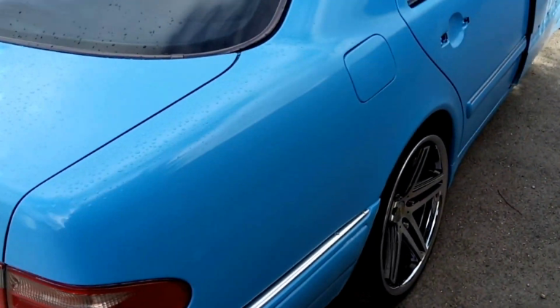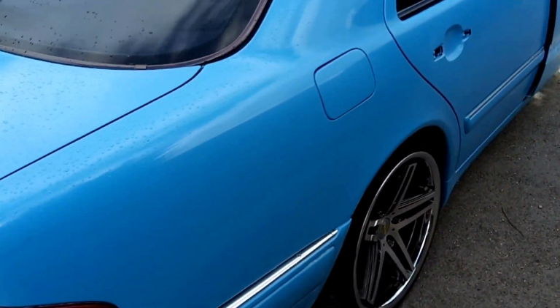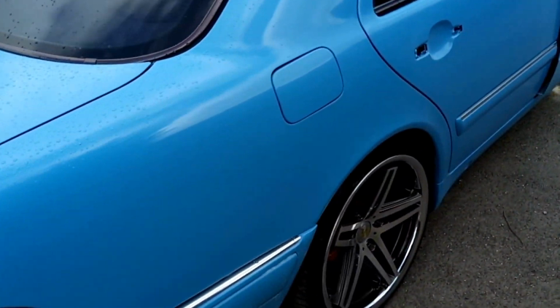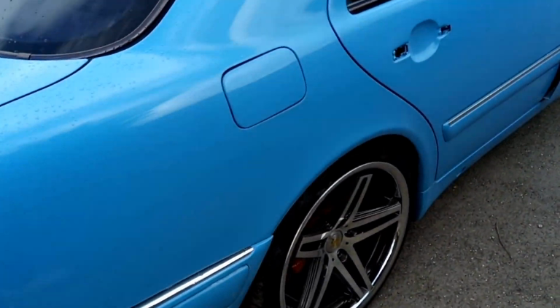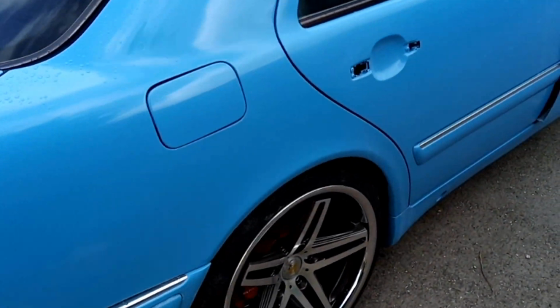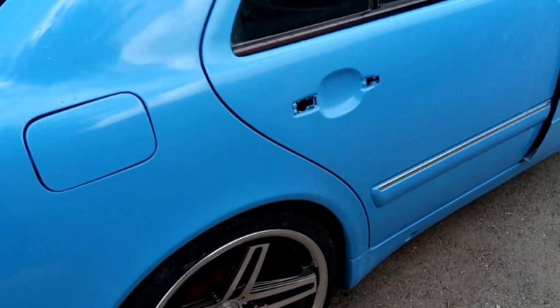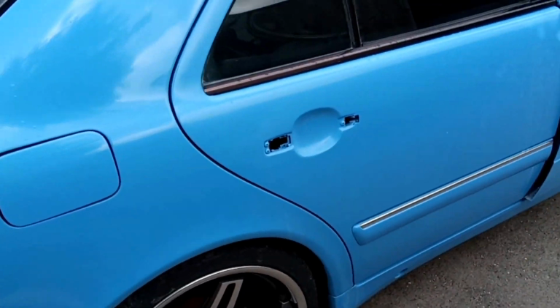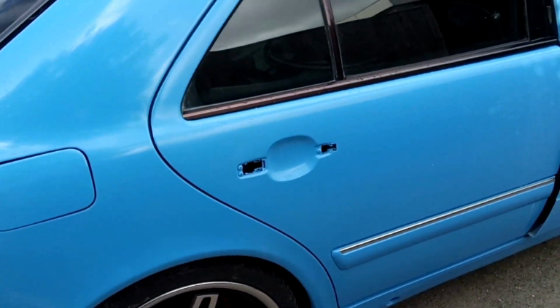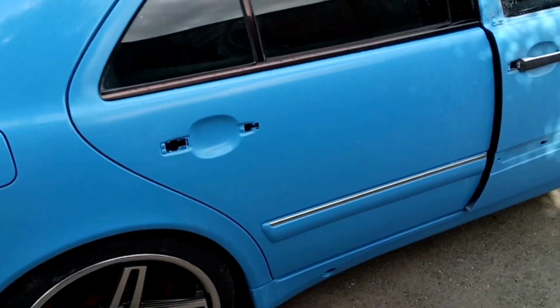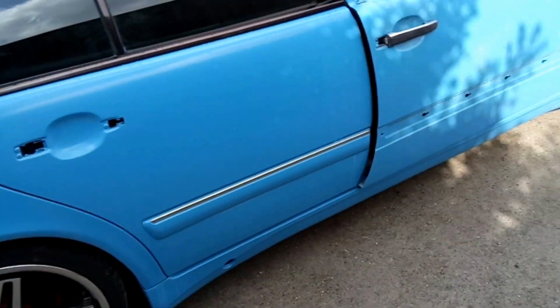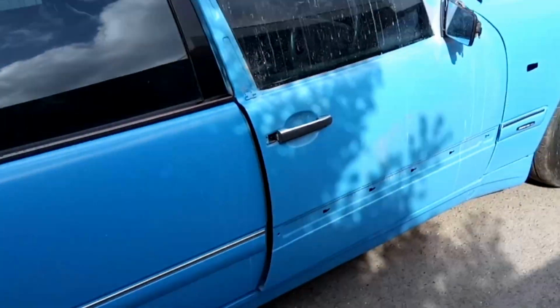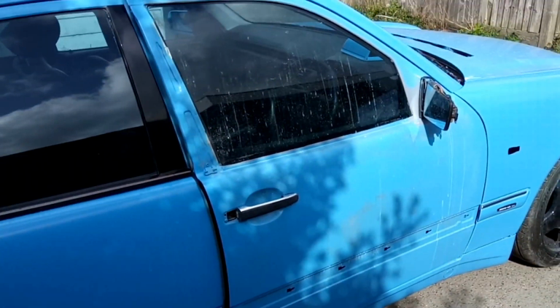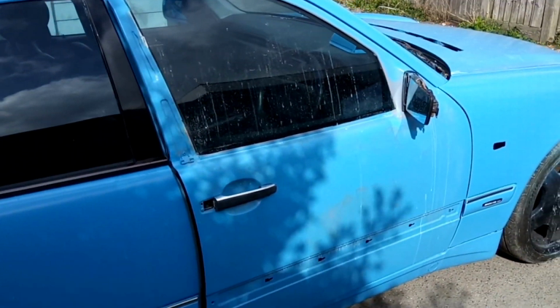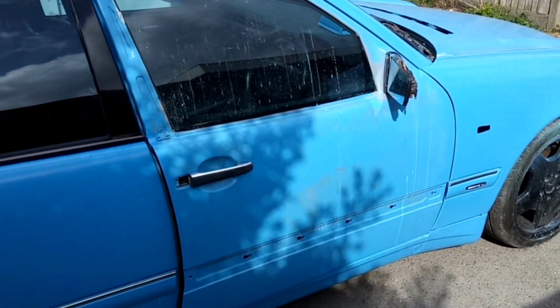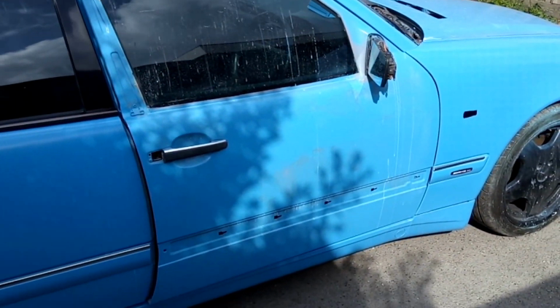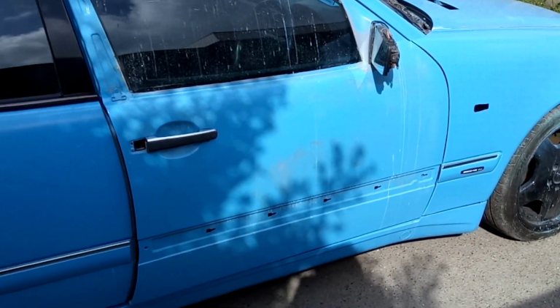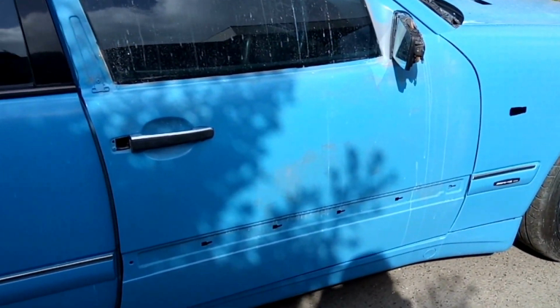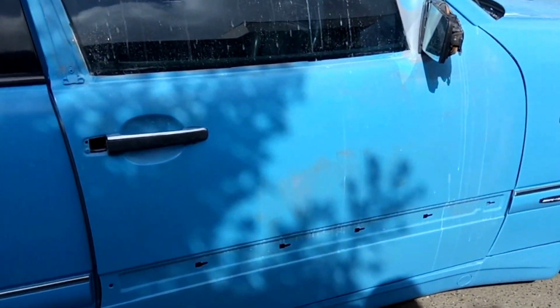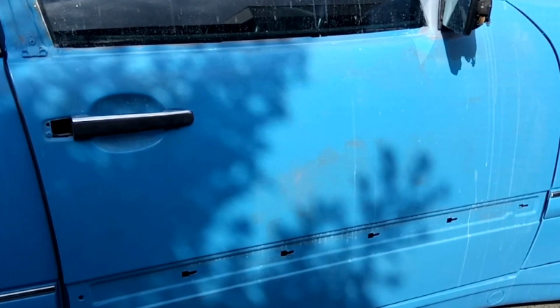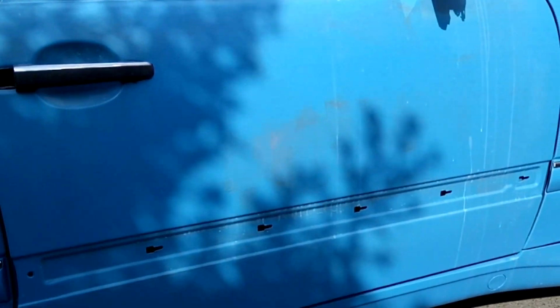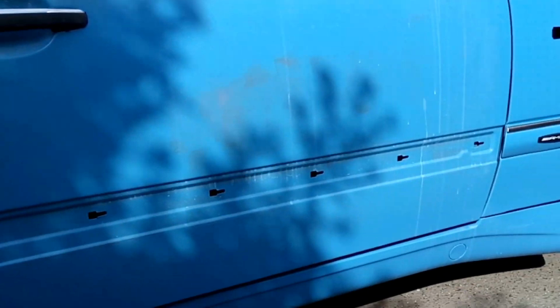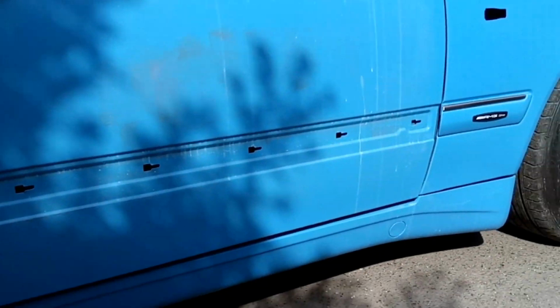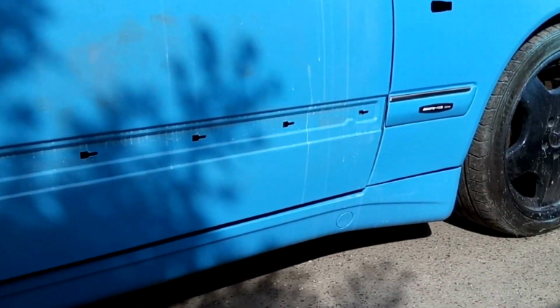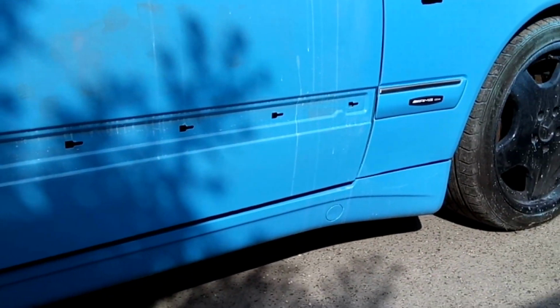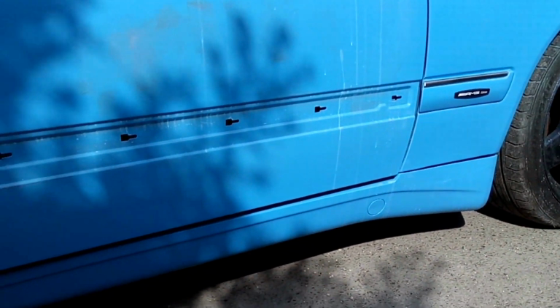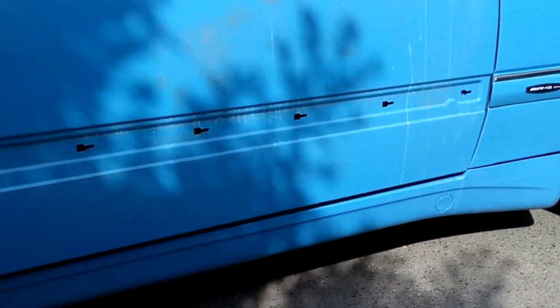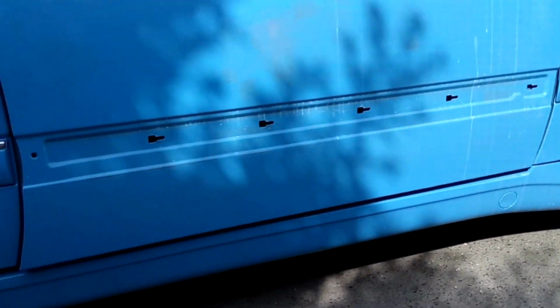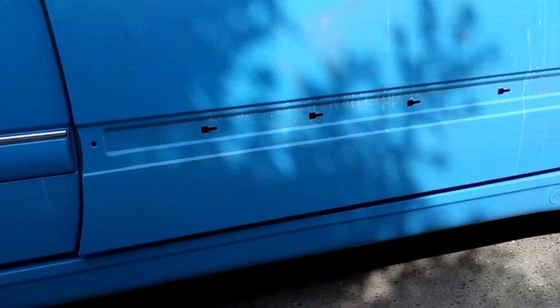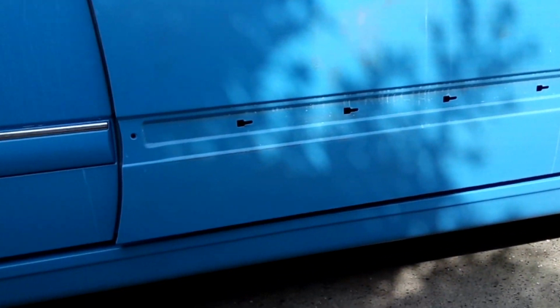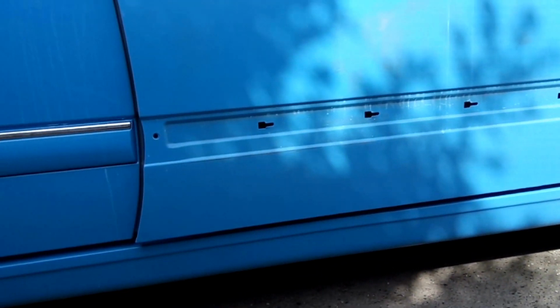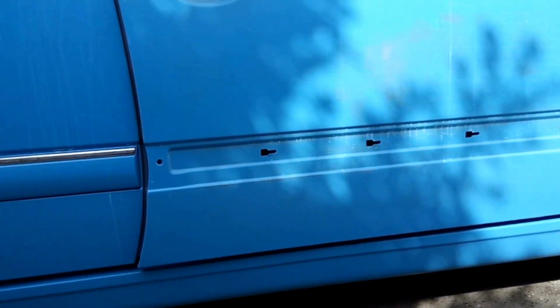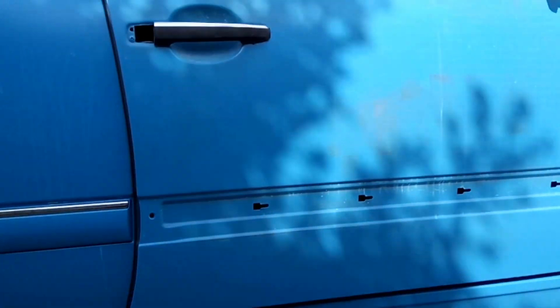And this is the side that's yet to be finished. Got a new driver's door going on — don't know if you can see that. That's pretty messed up, rotting out.